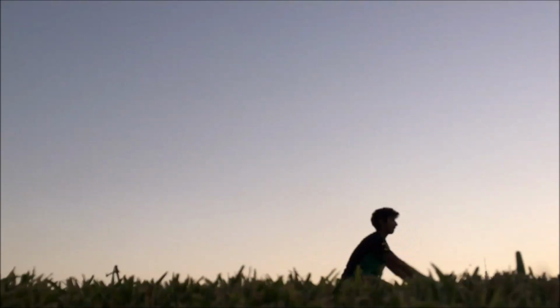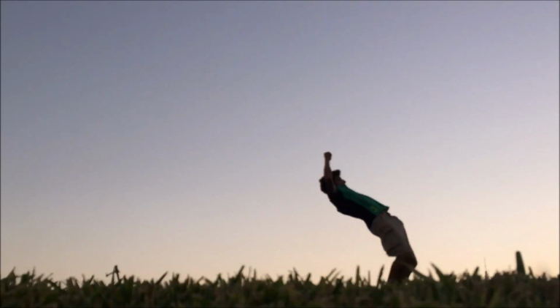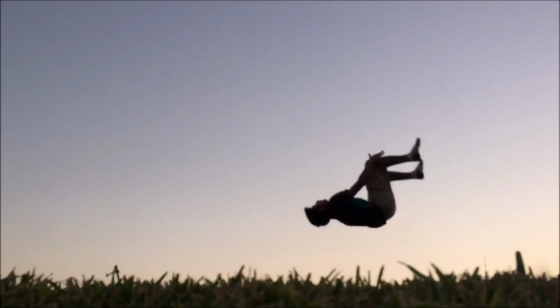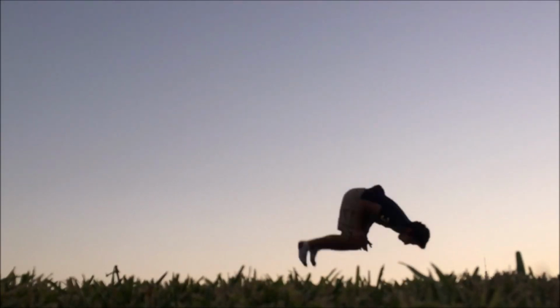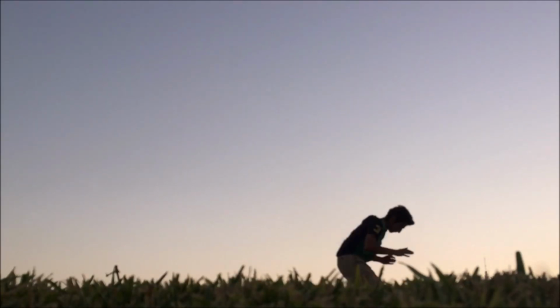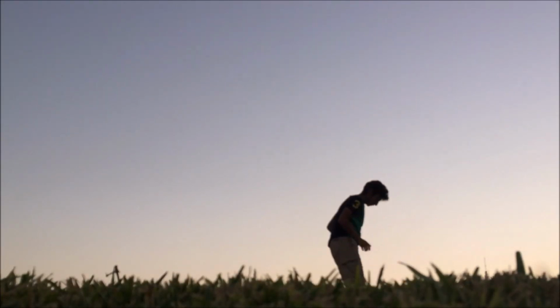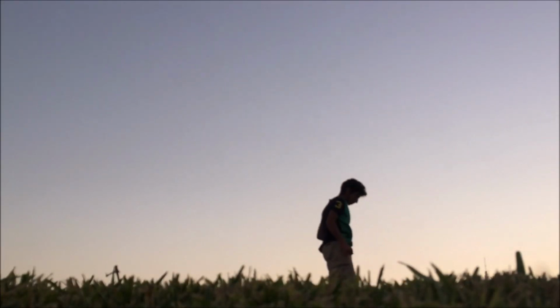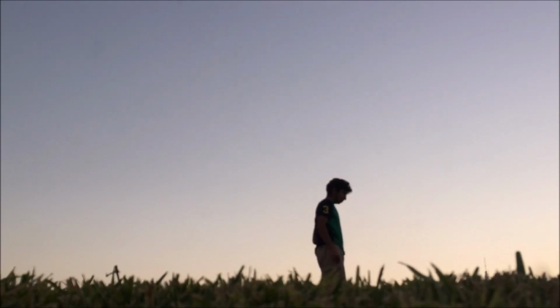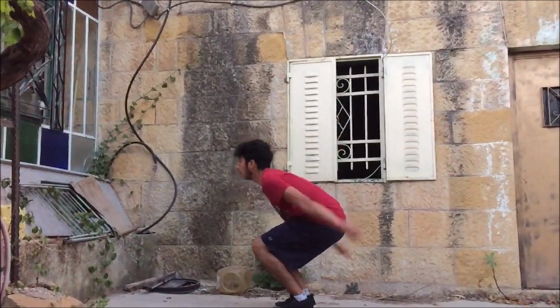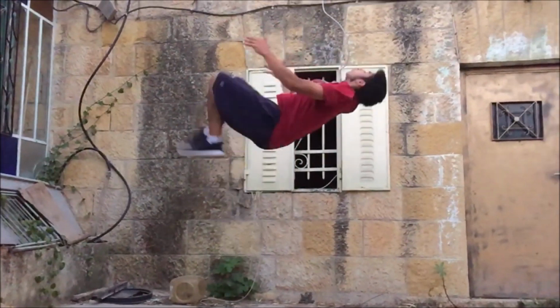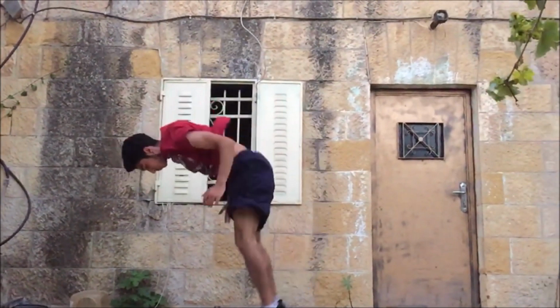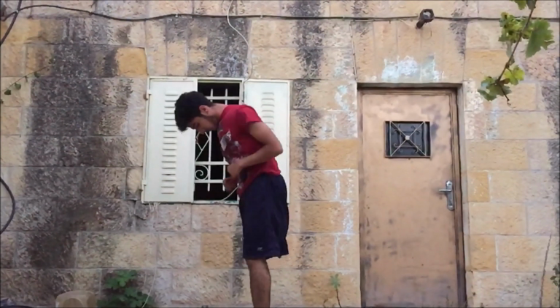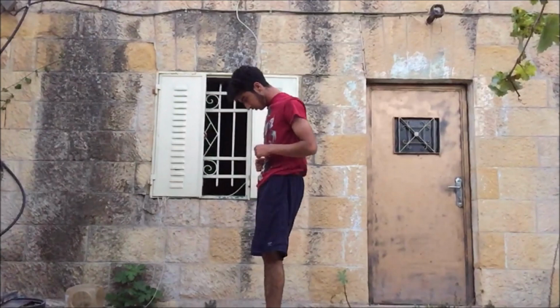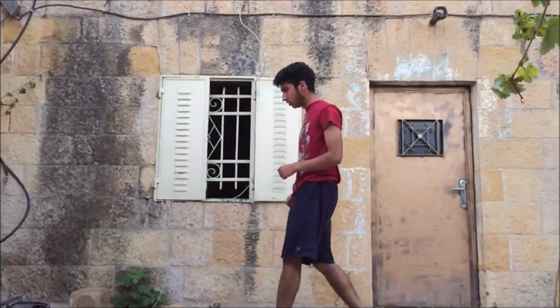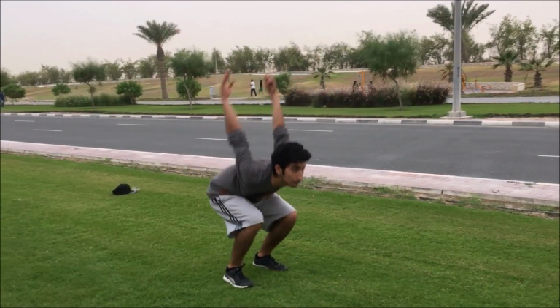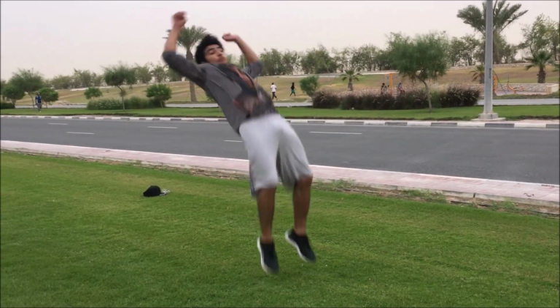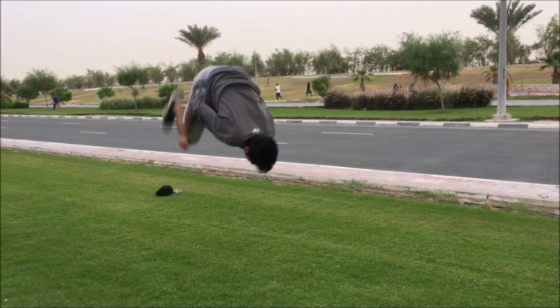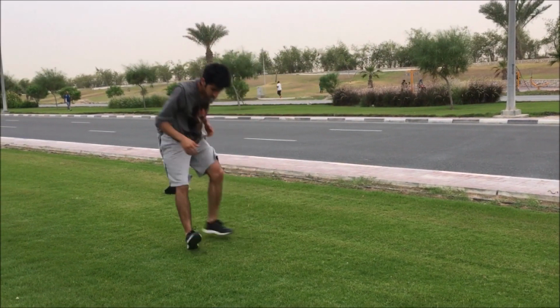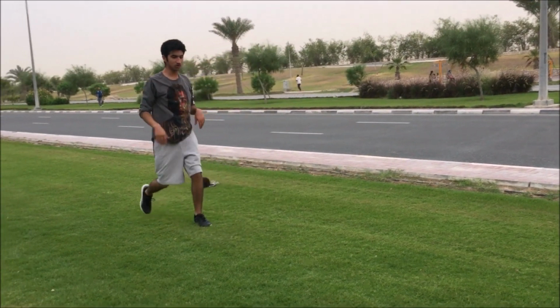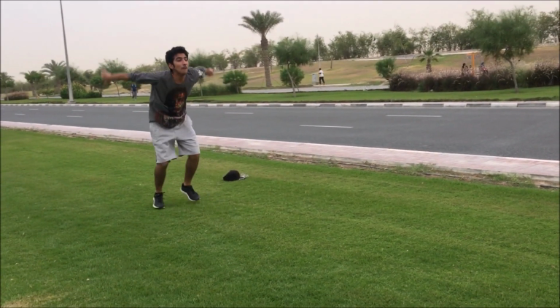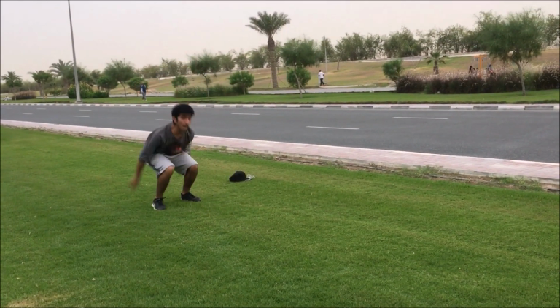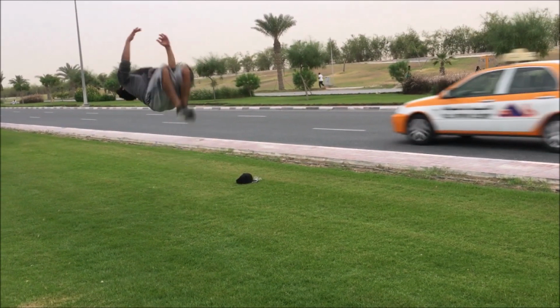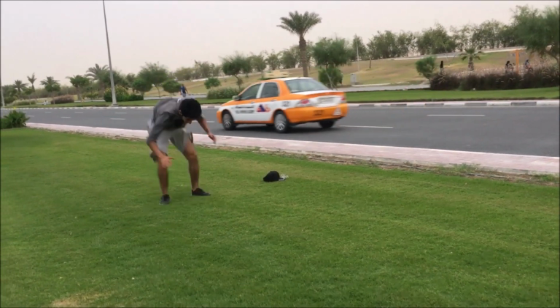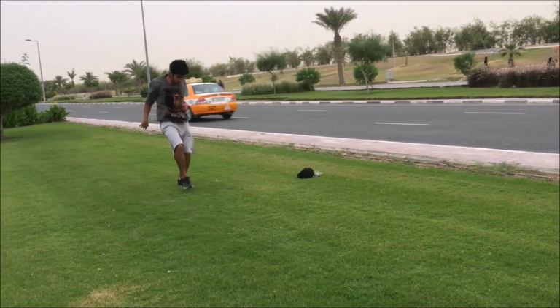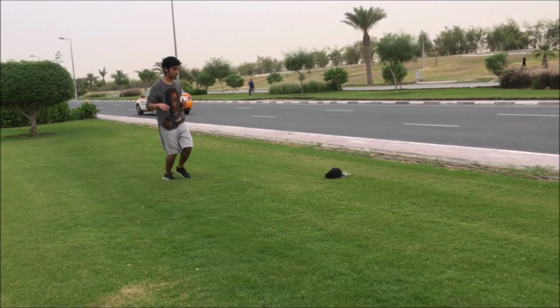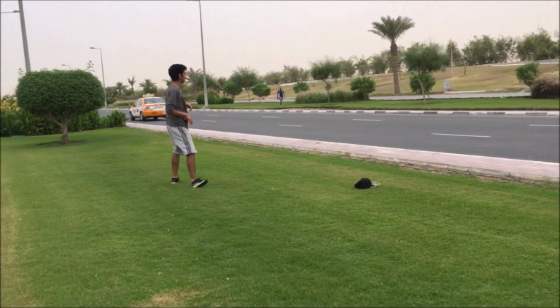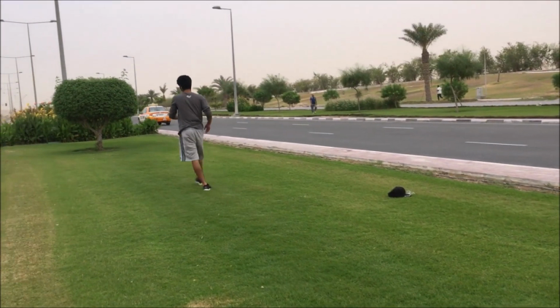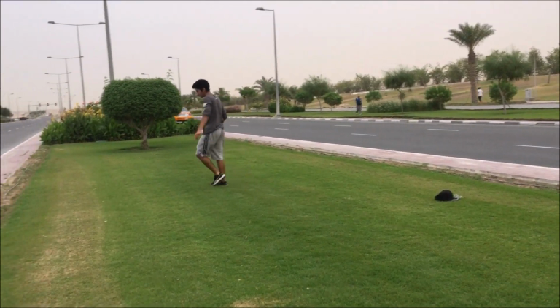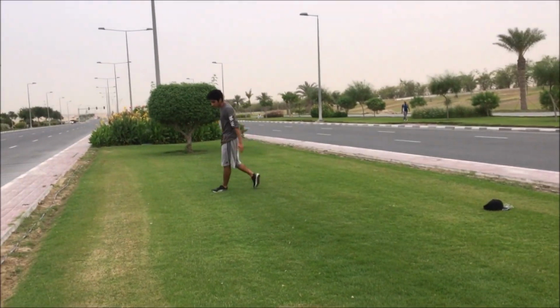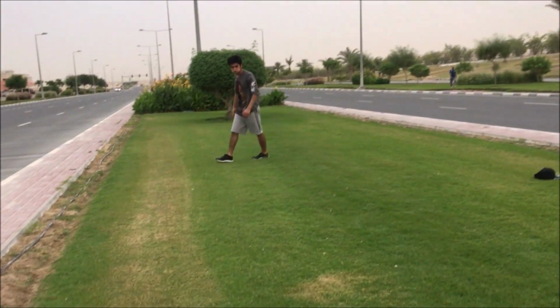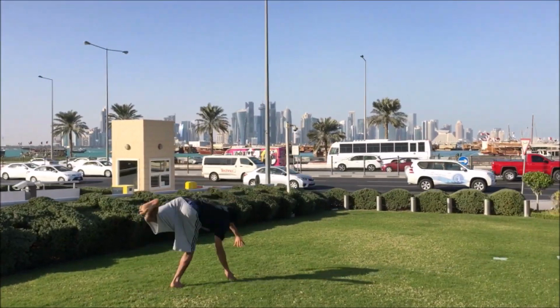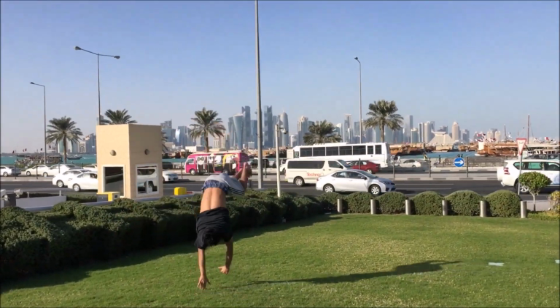Hey, what's up? In this video, I'm gonna teach you how to do a backflip. The backflip is one of the flashiest moves you can do and can wow many of your friends. It's one of the most basic tricks and is what builds your foundation into performing more advanced tricks later on.